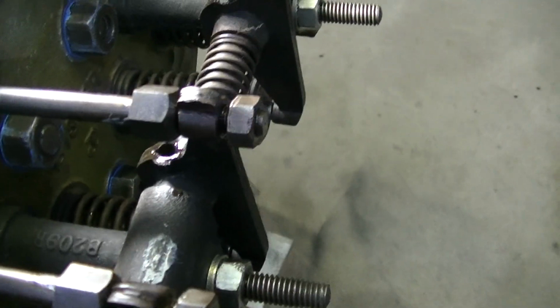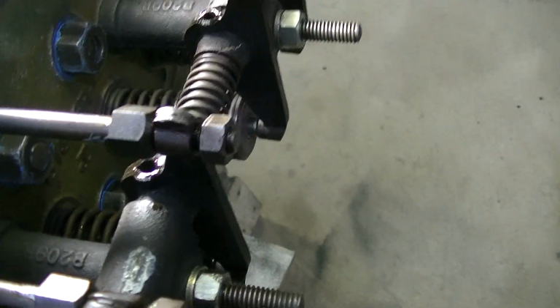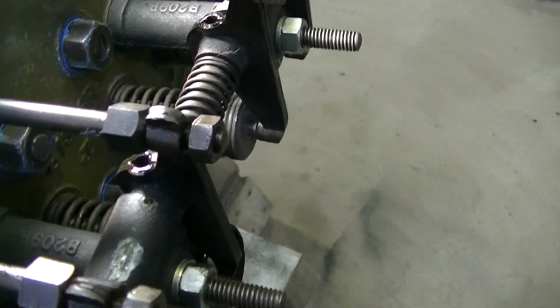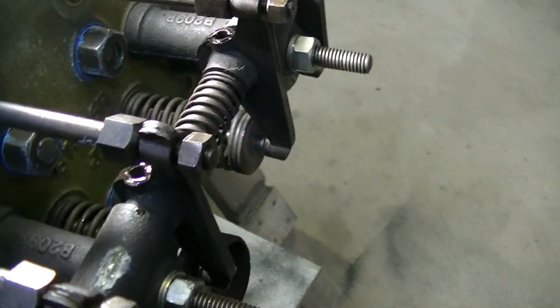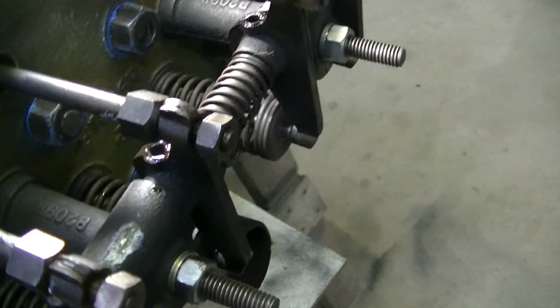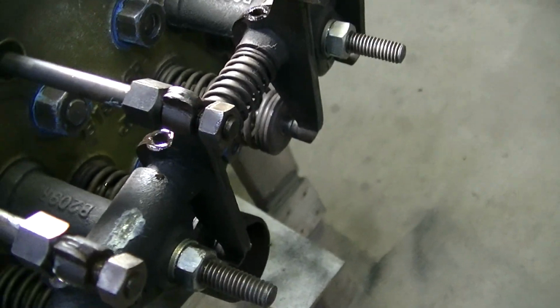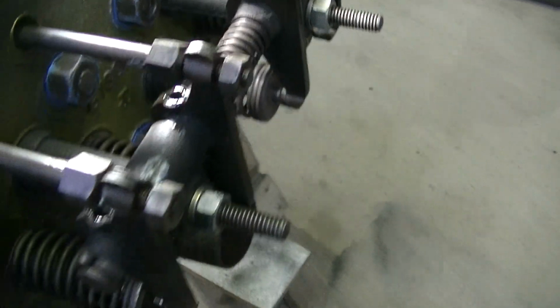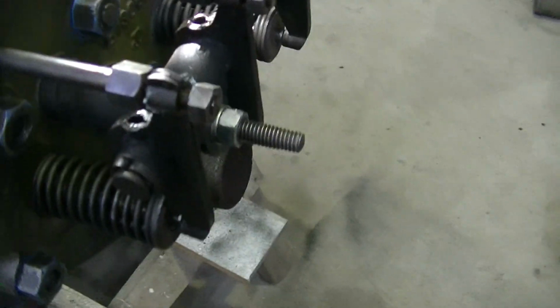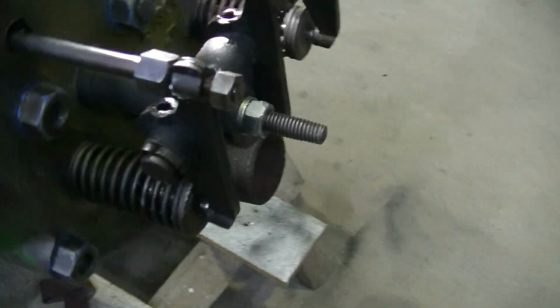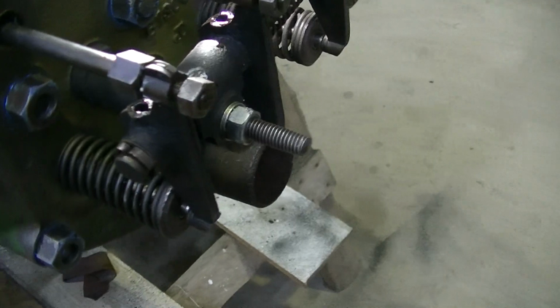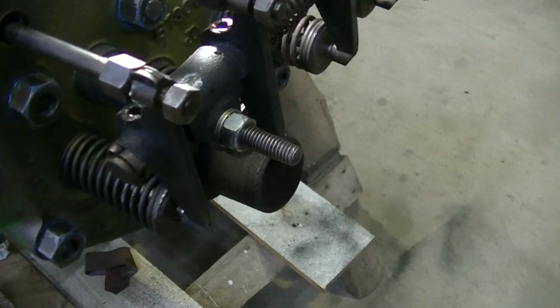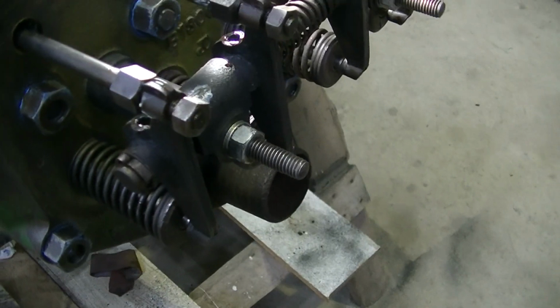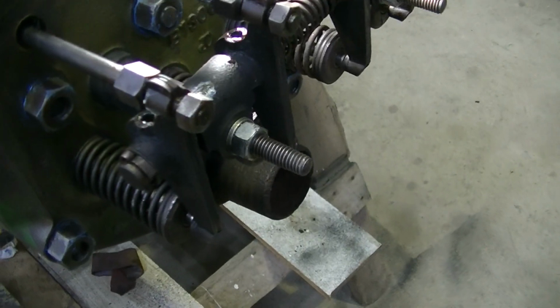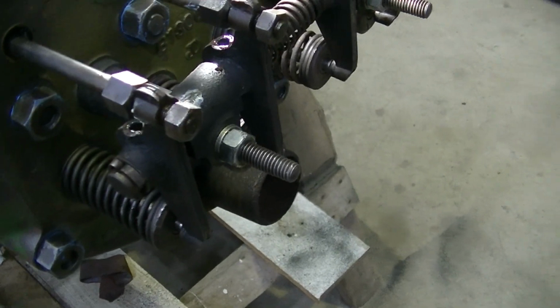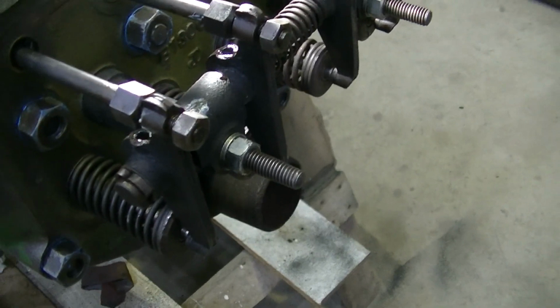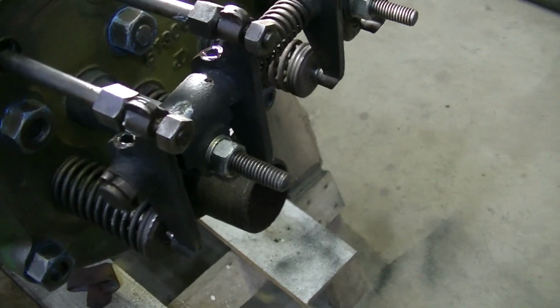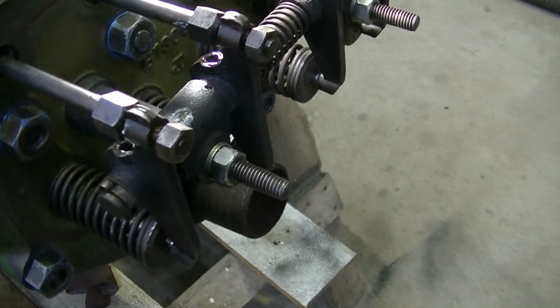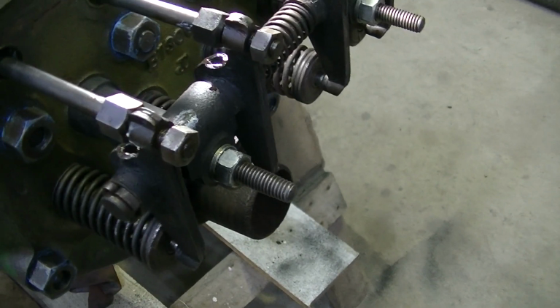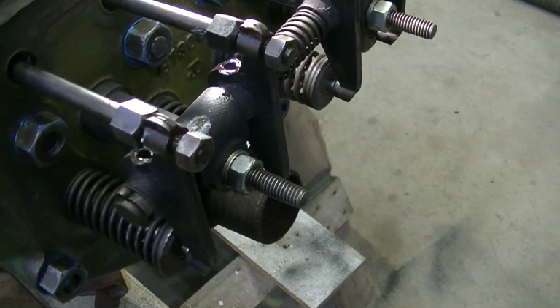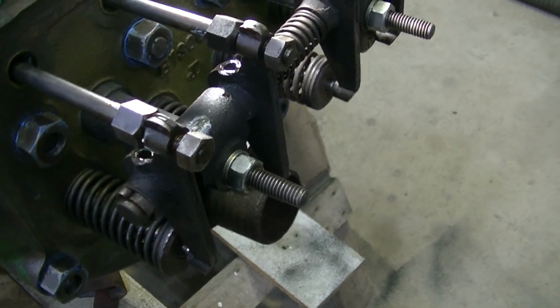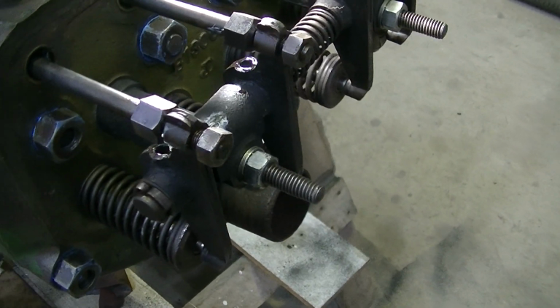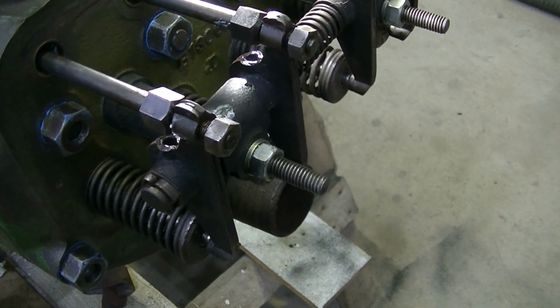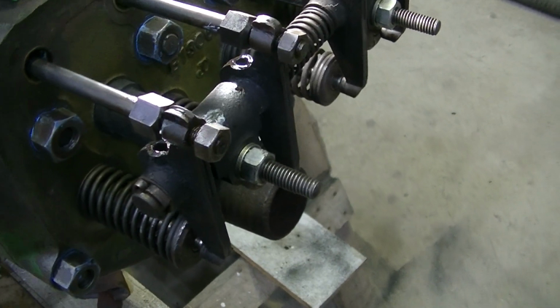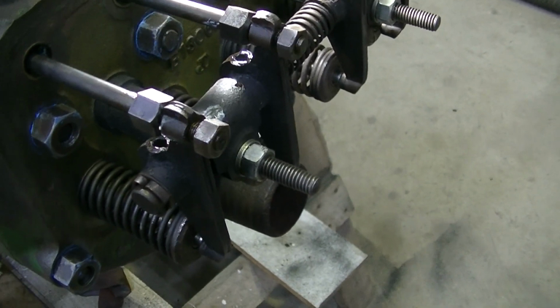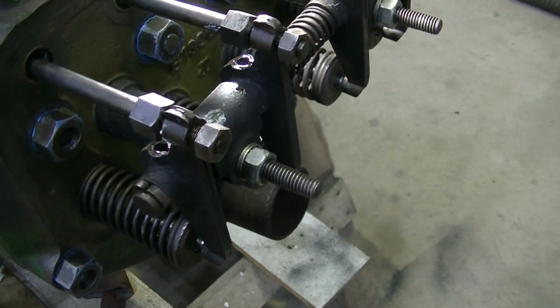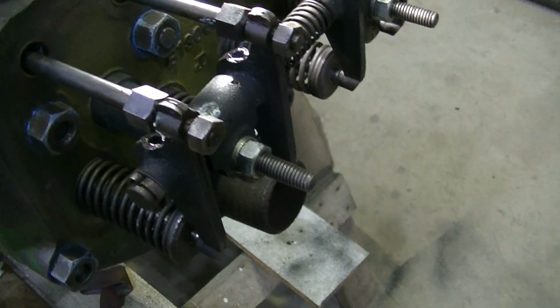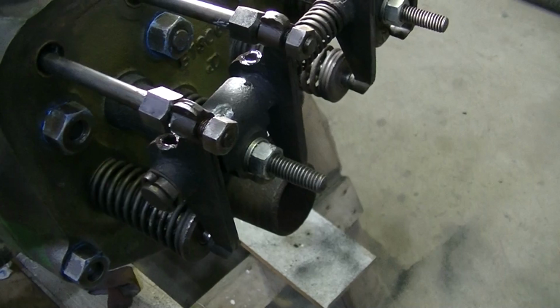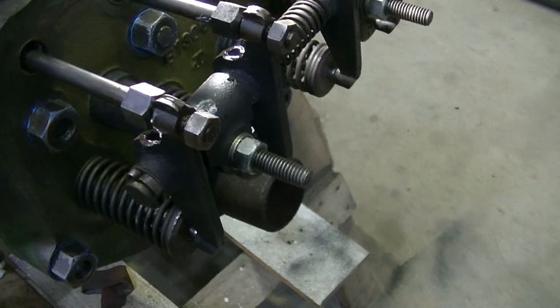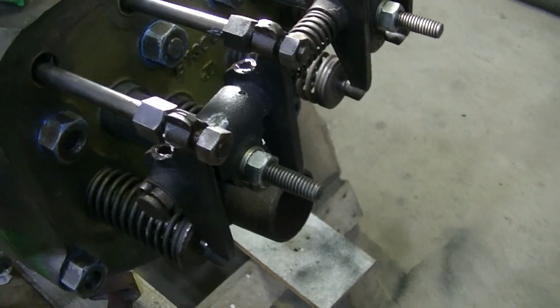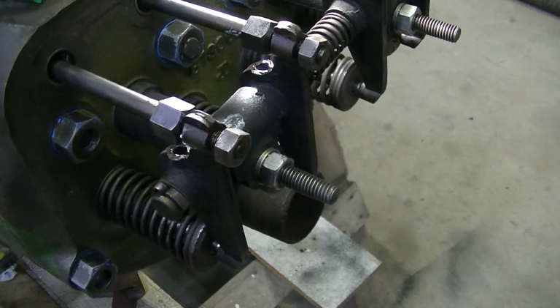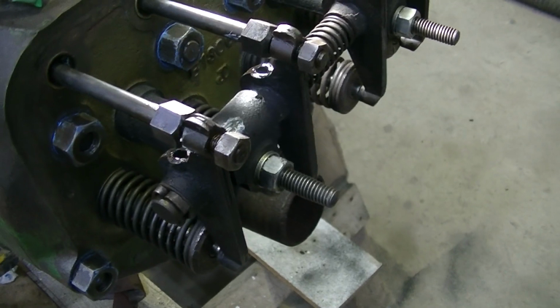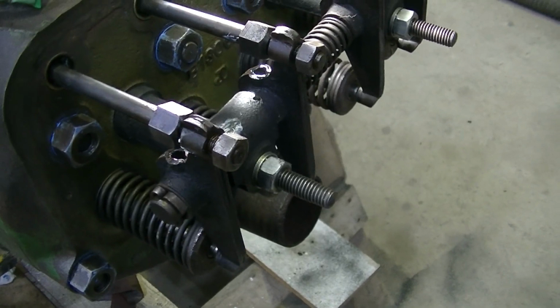Another variation of this style of engine — about the only one I know of — you can set all four valves at the same time if you have the engine in the proper position, because all the valves are closed at one point.